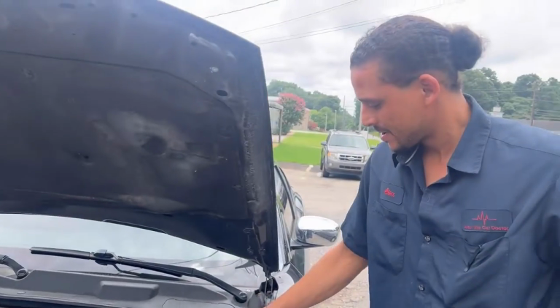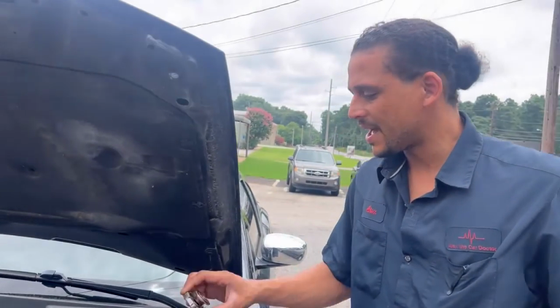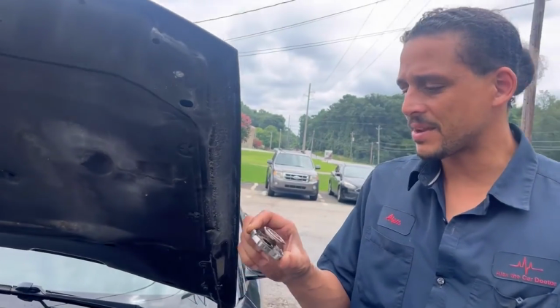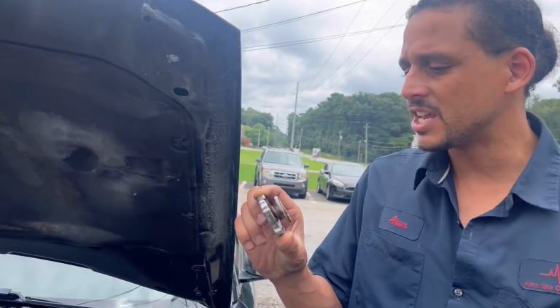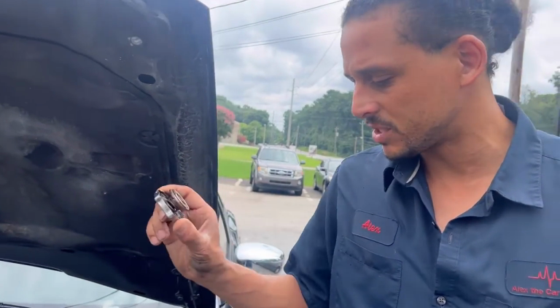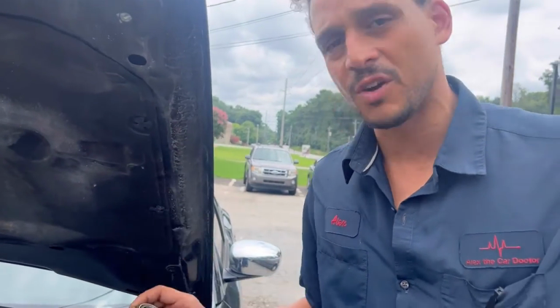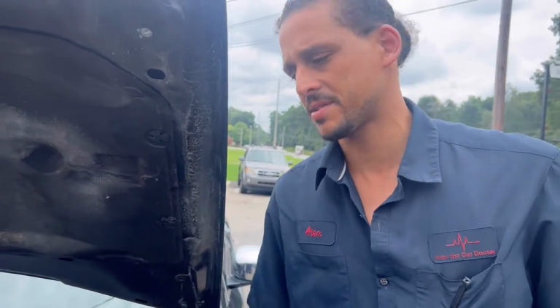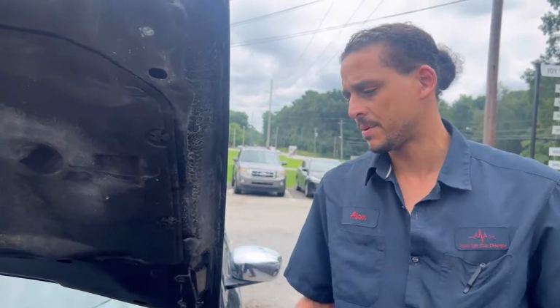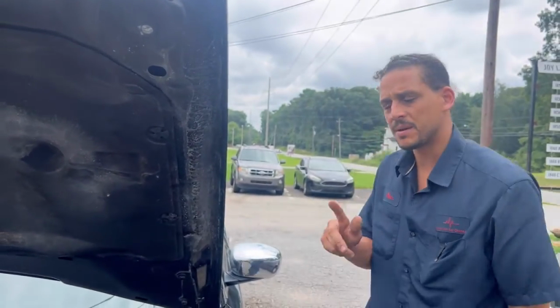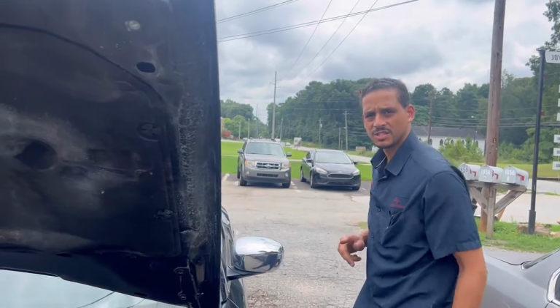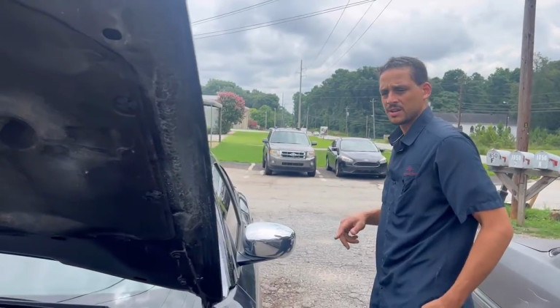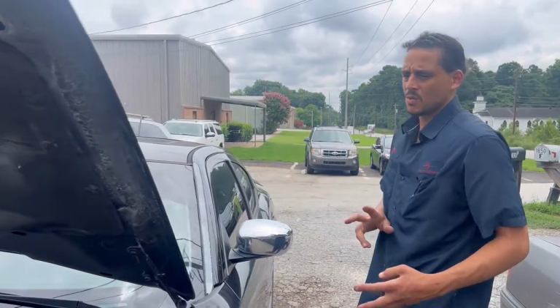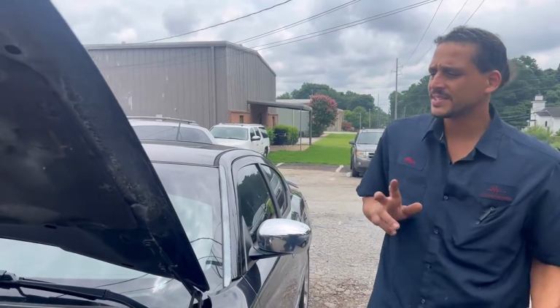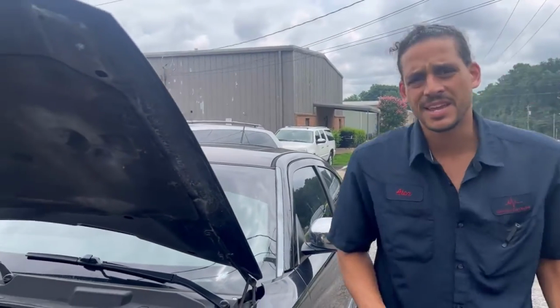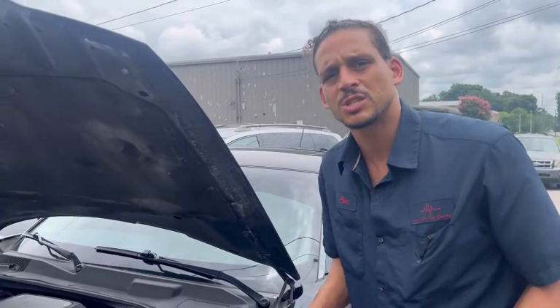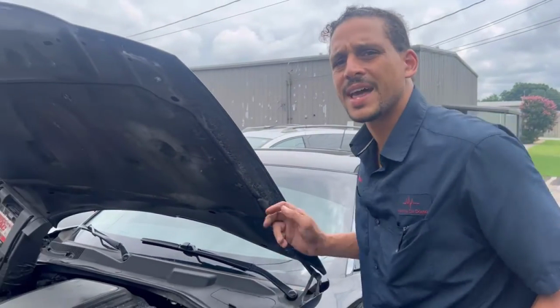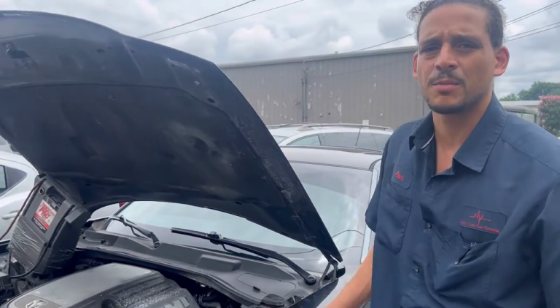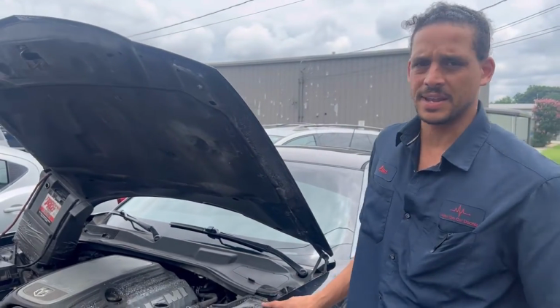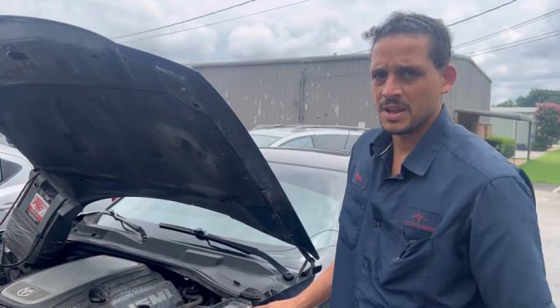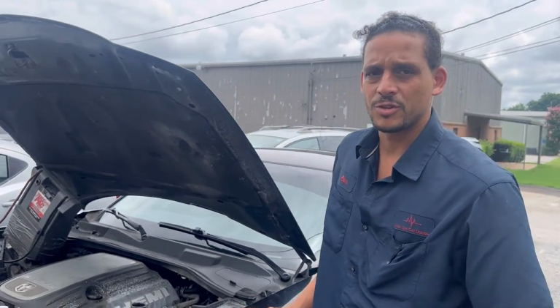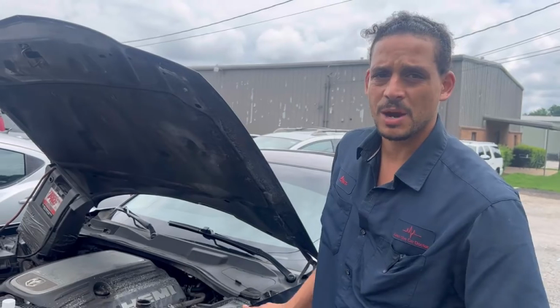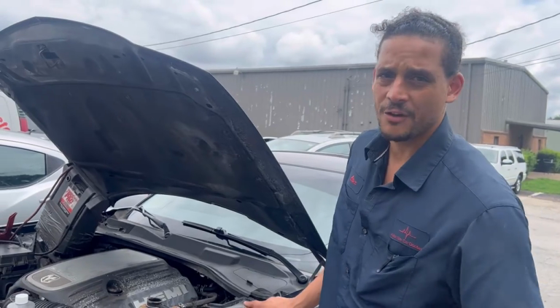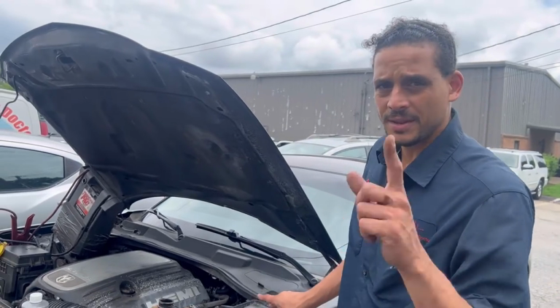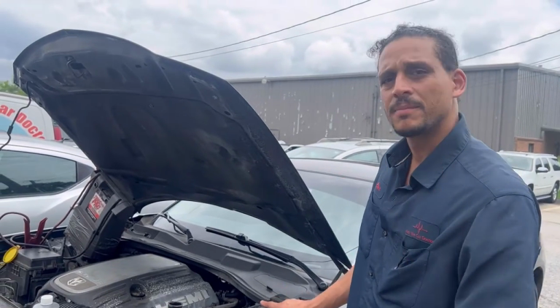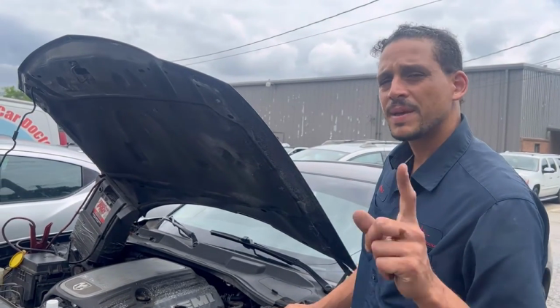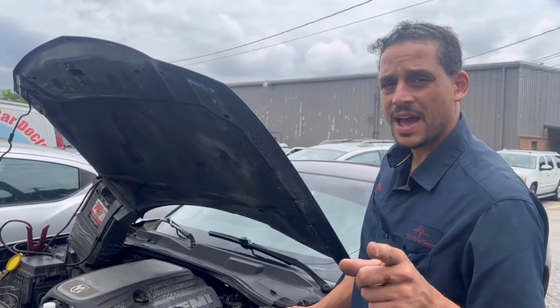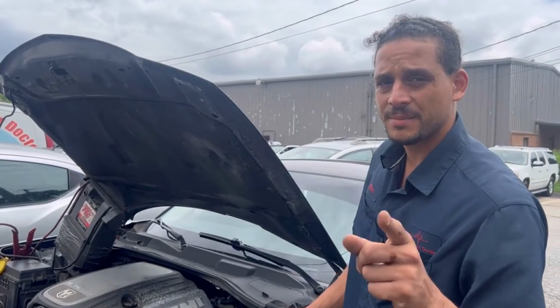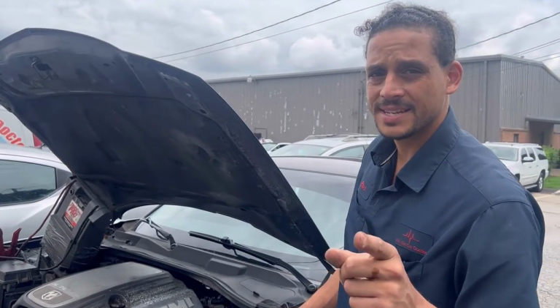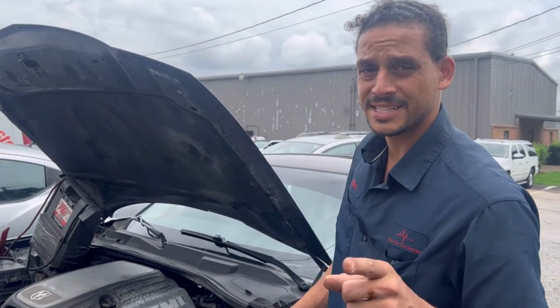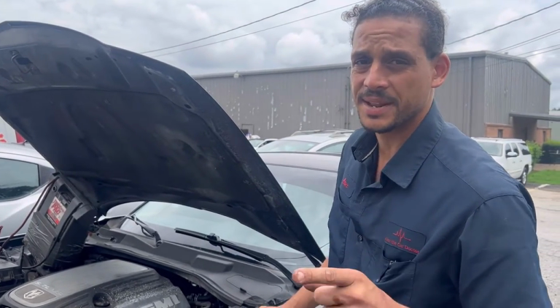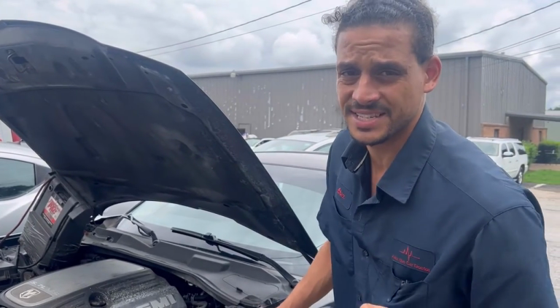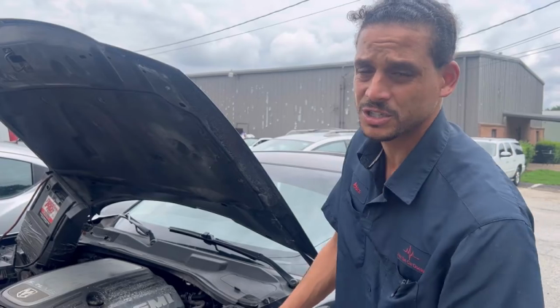I think the main issue was a failed radiator cap. But I'm going to give it a start. With these Hemi engines, you cannot let them overheat. If you do, they'll drop a valve seat. Speaking of valve seats, I'm going to get into that in just a little bit — I have an example to show you.